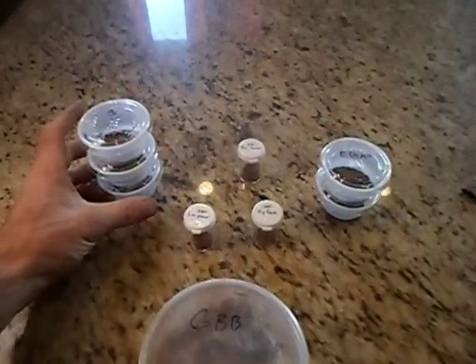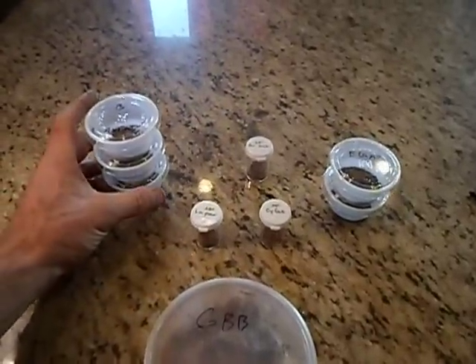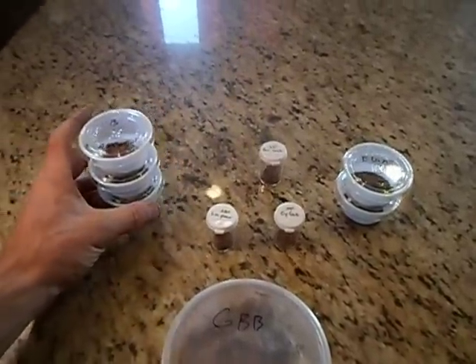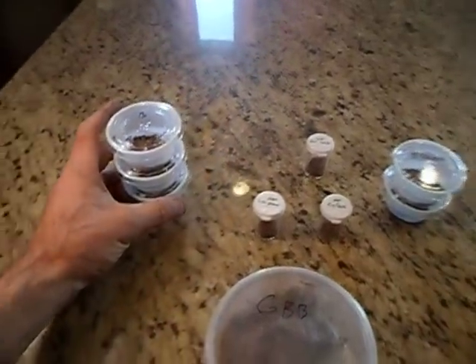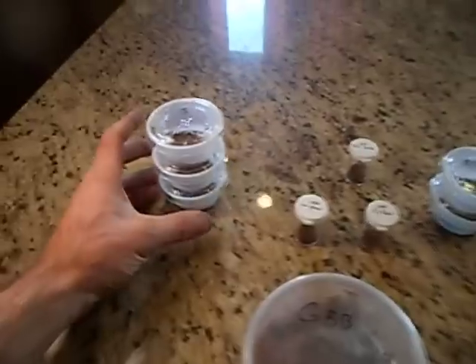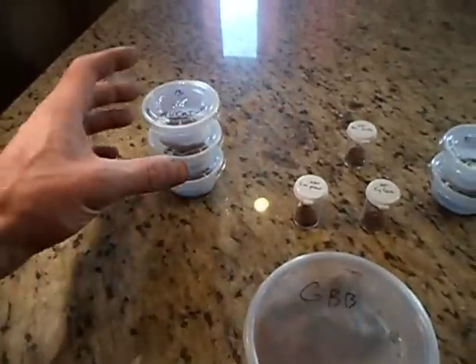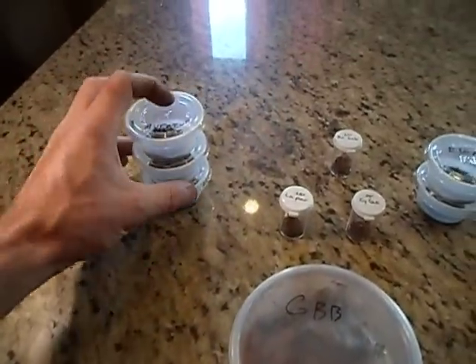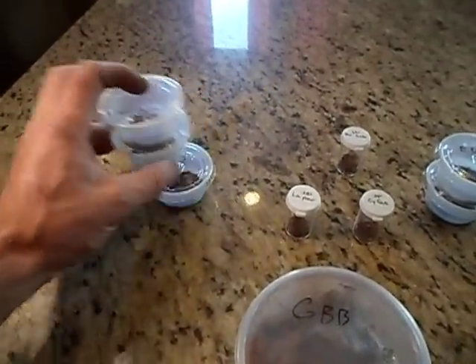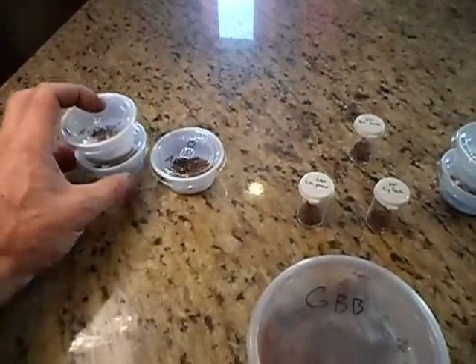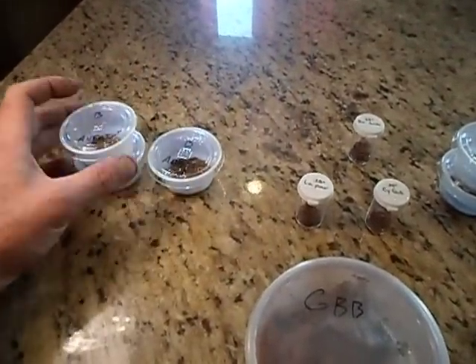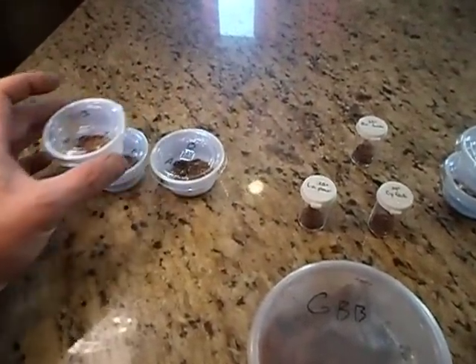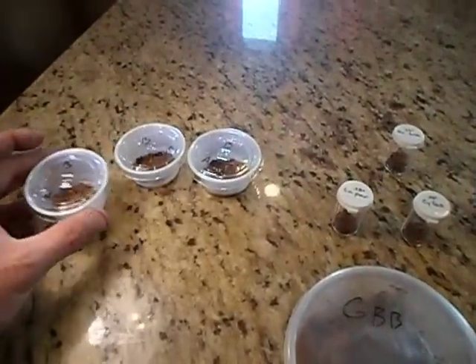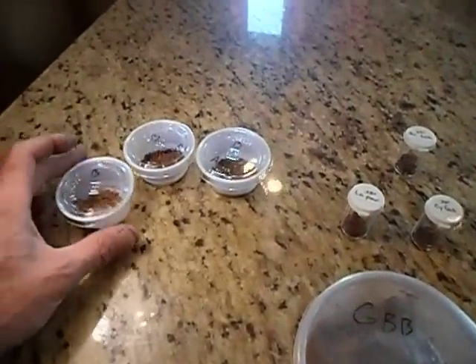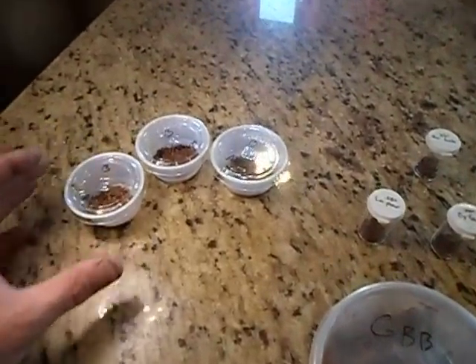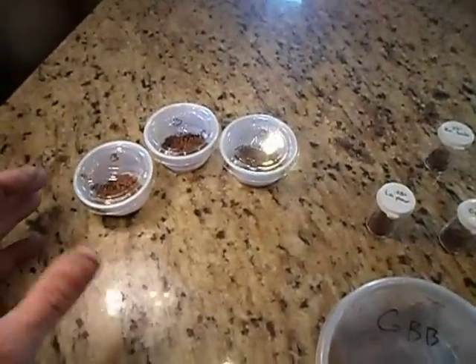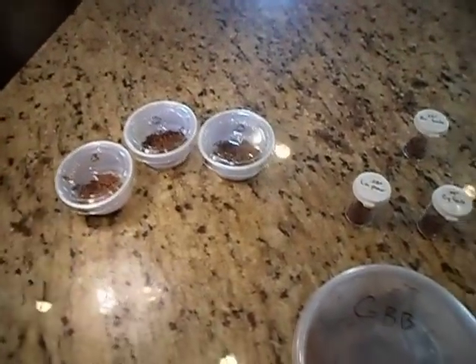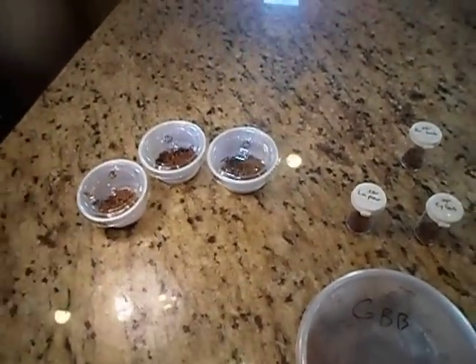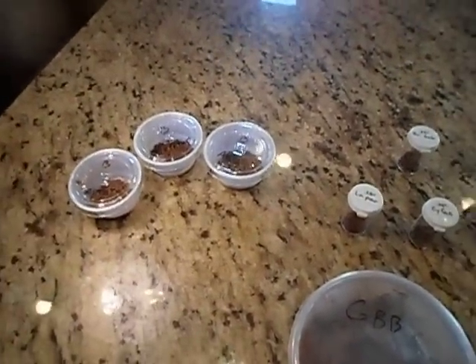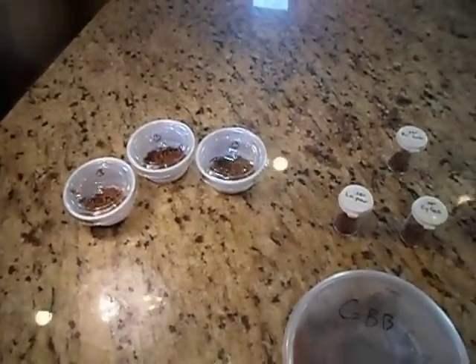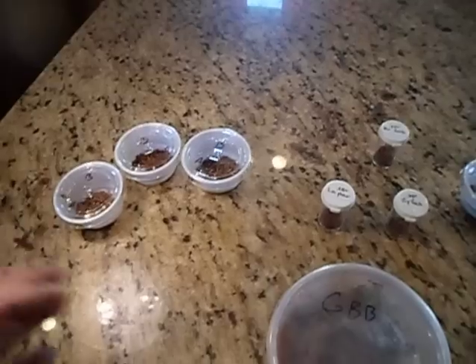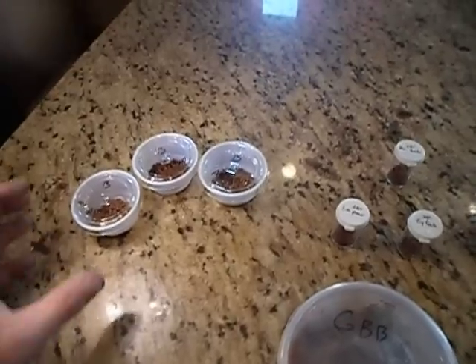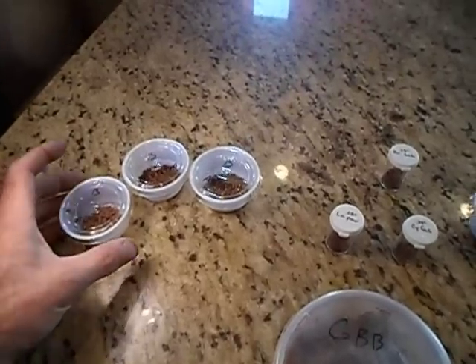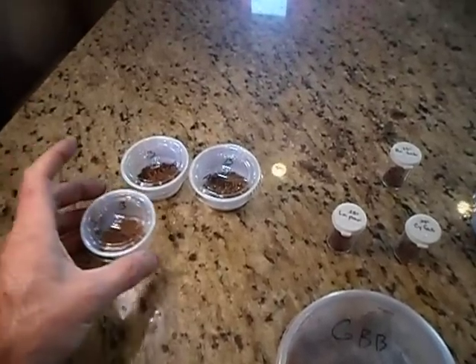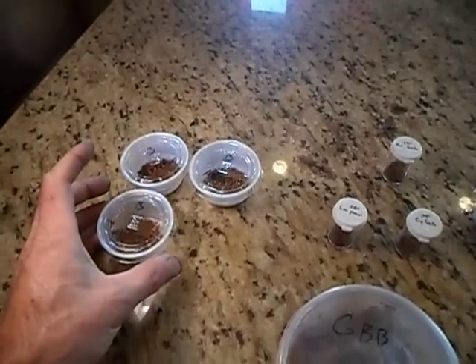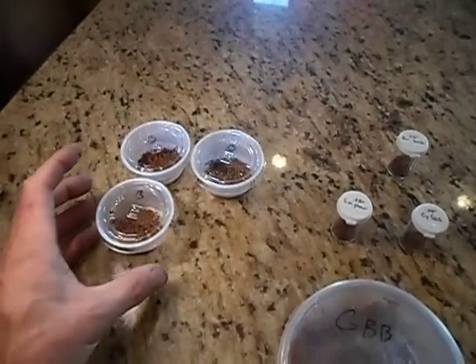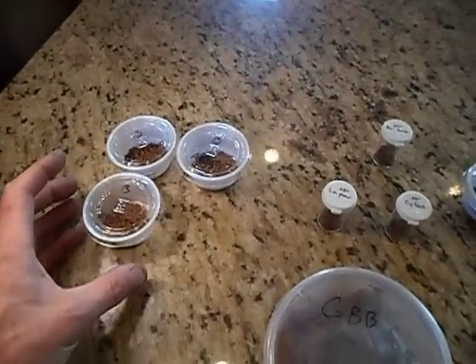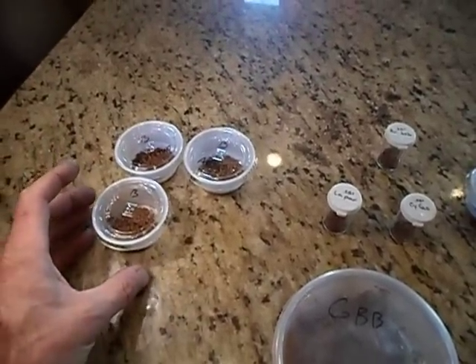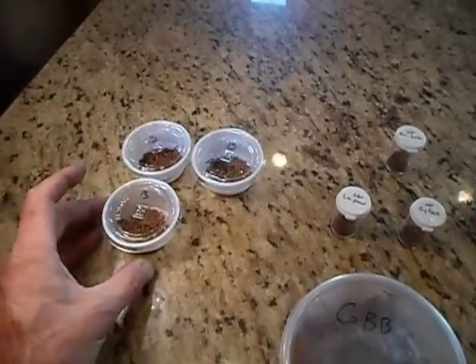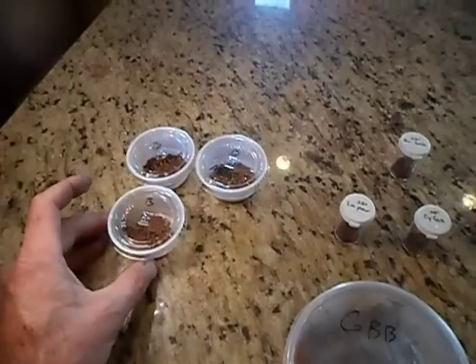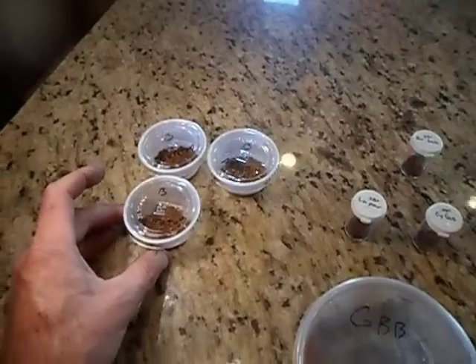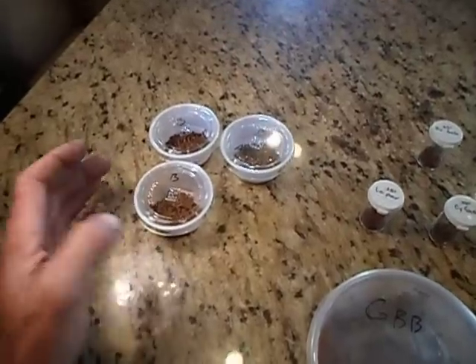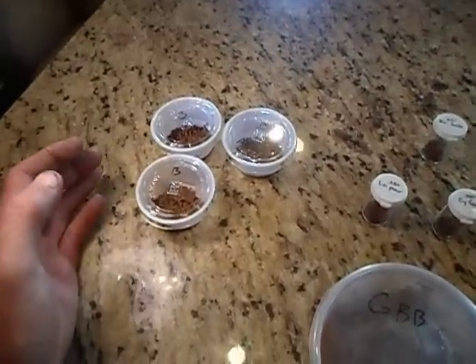These are Brachypelma aratum — got three of them, so really excited about that. That was the whole reason for making the drive. Let's go pick these guys up, they're about a quarter of an inch.